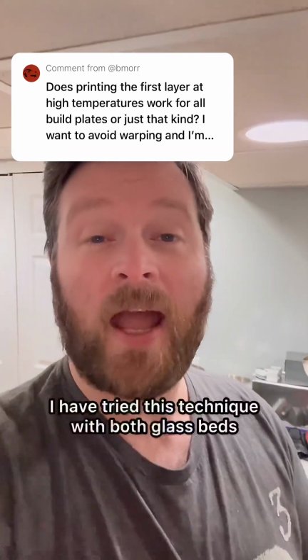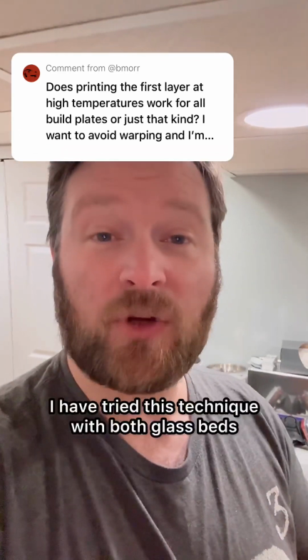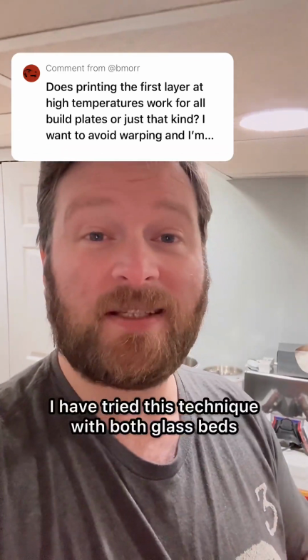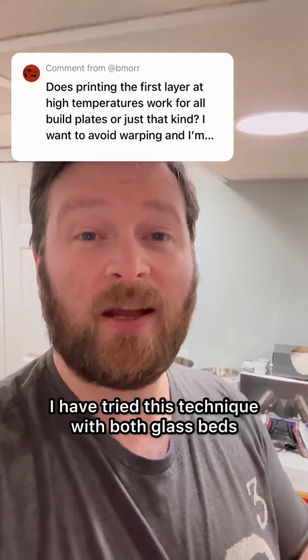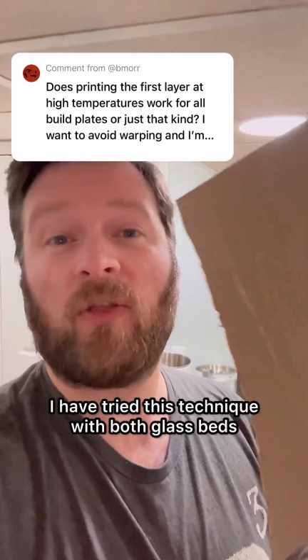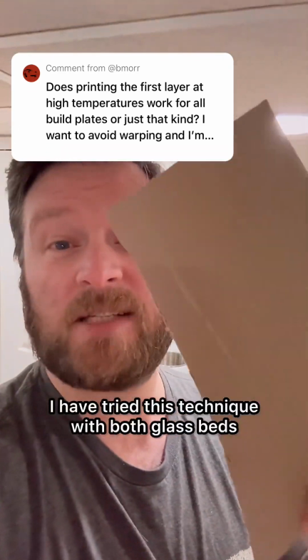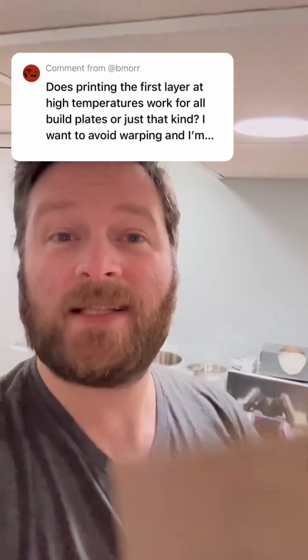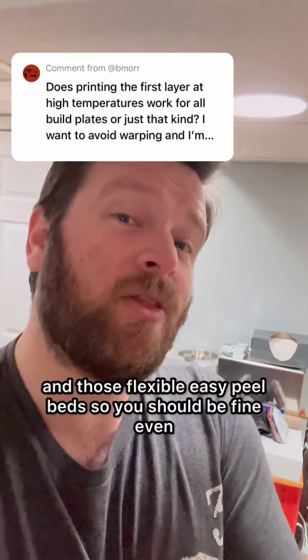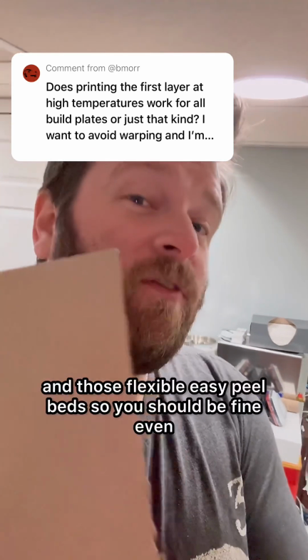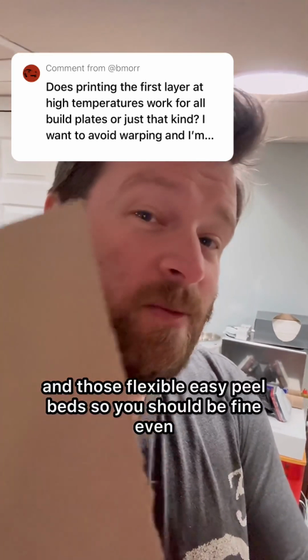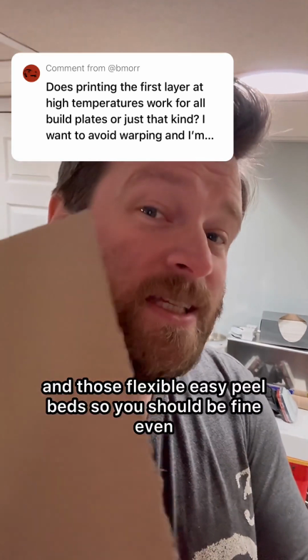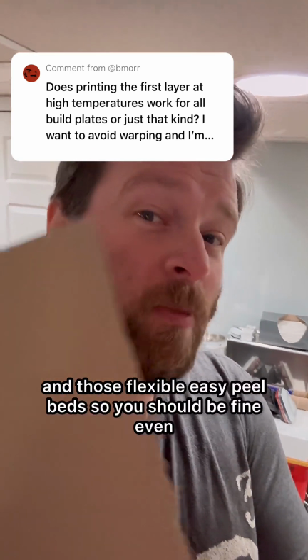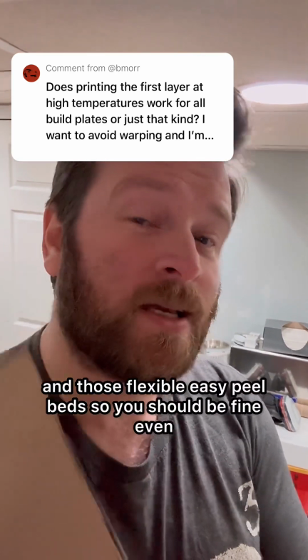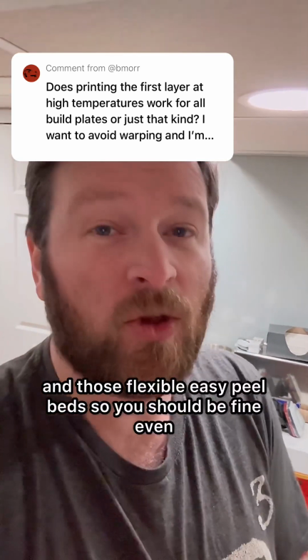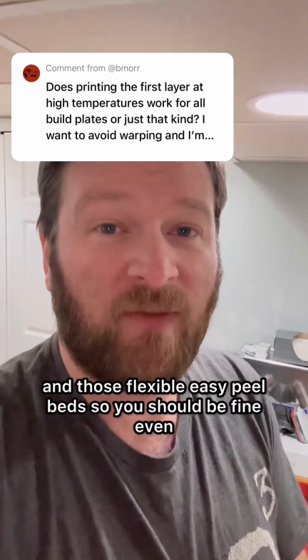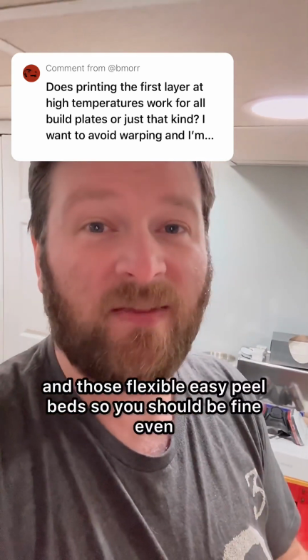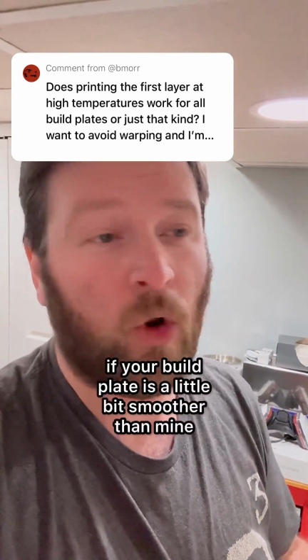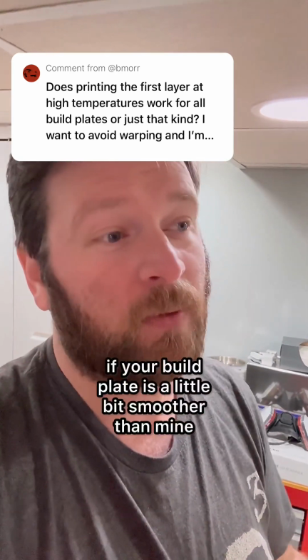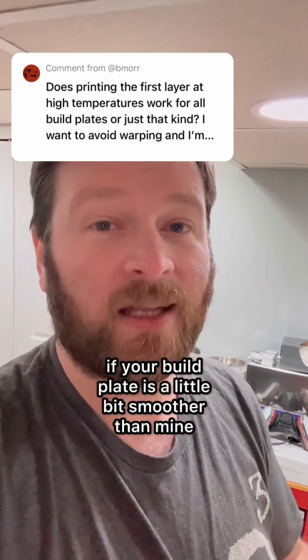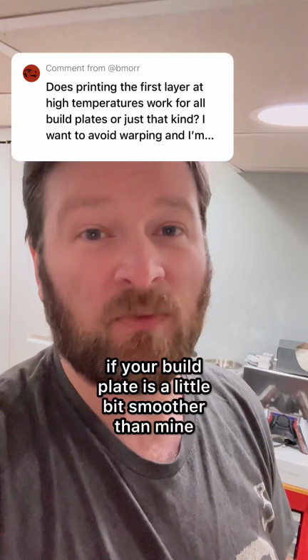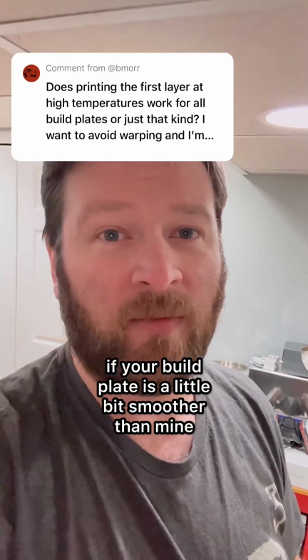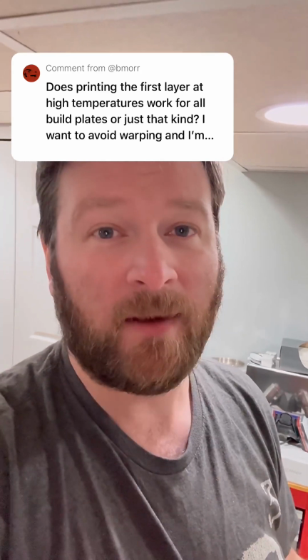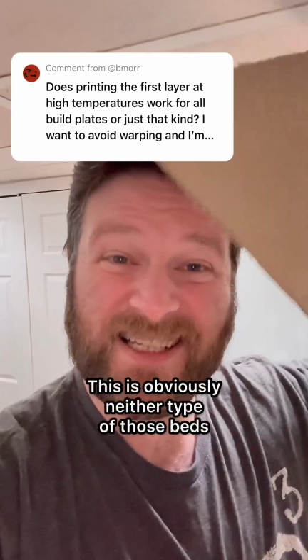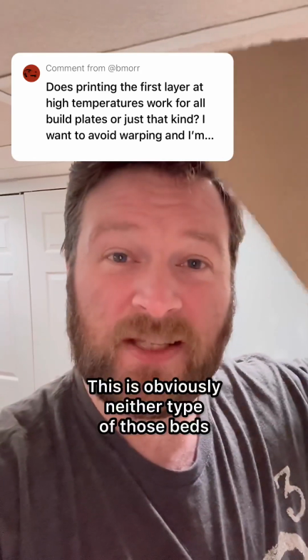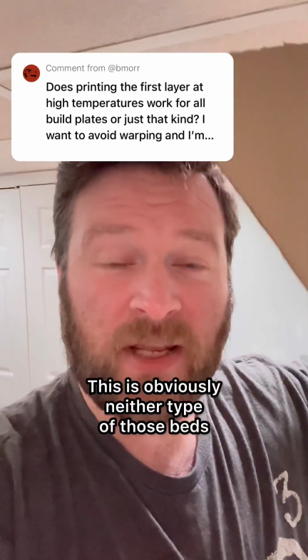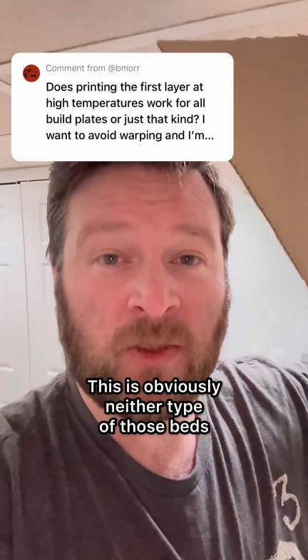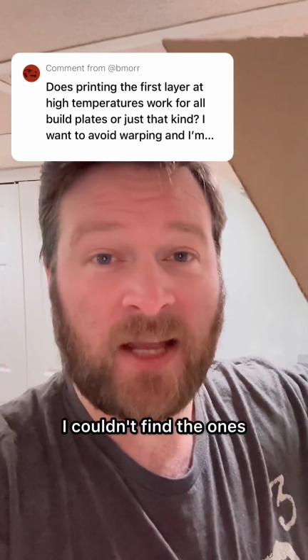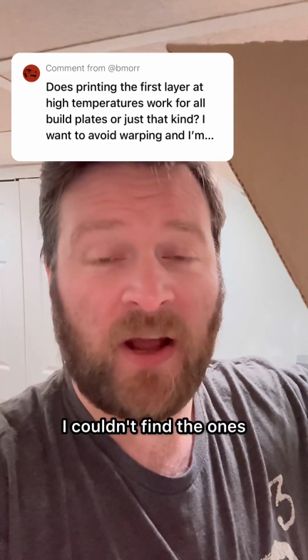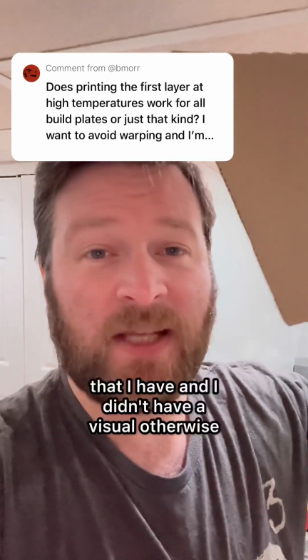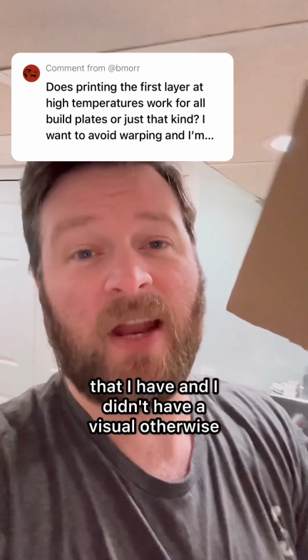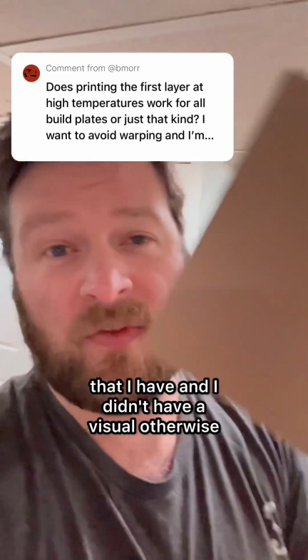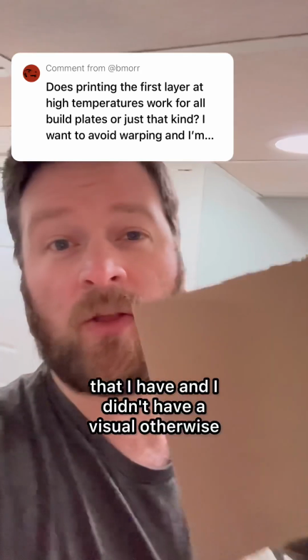I have tried this technique with both glass beds and those flexible easy-peel beds, so you should be fine even if your build plate is a little bit smoother than mine. This is obviously neither type of those beds — I couldn't find the ones that I have and I didn't have a visual otherwise.